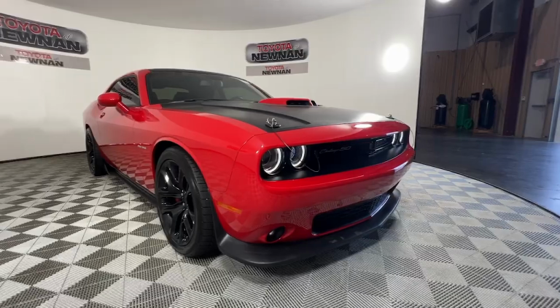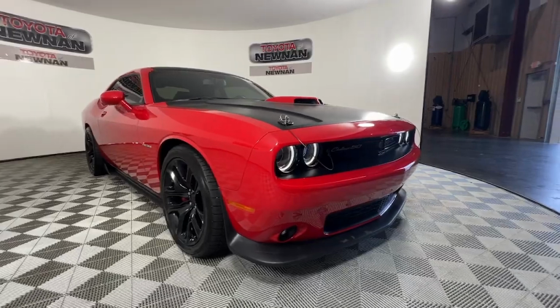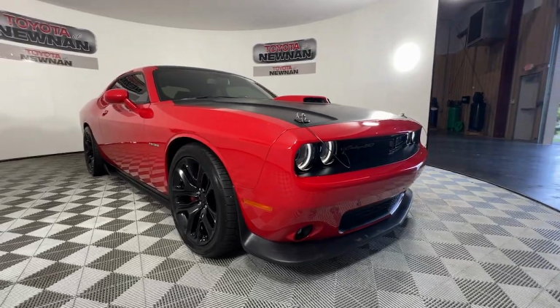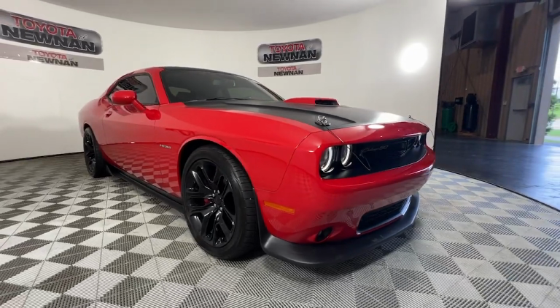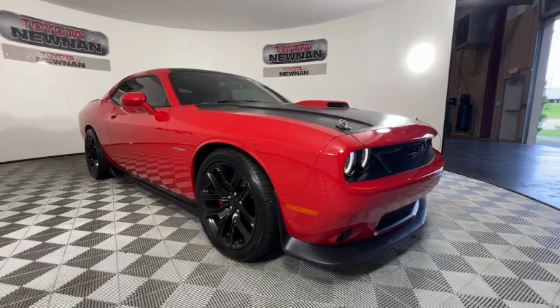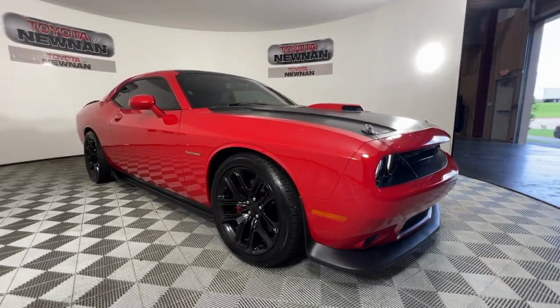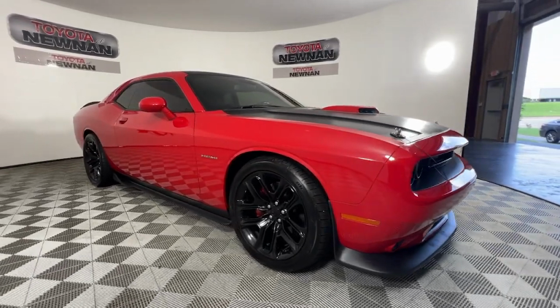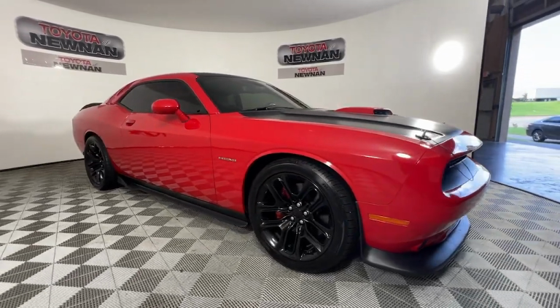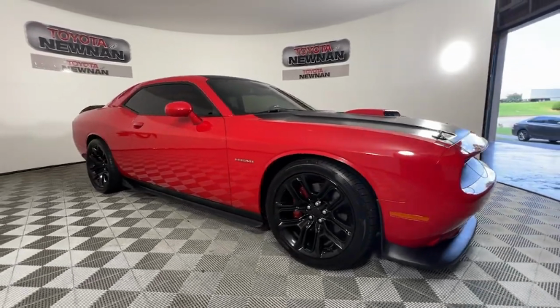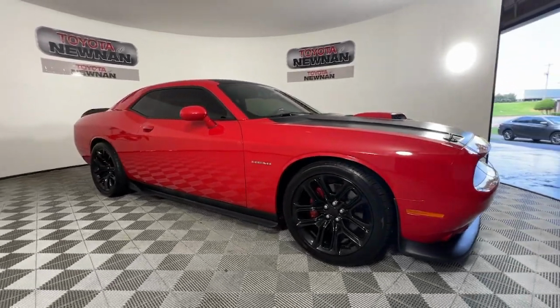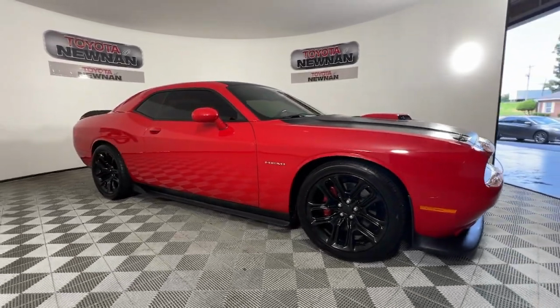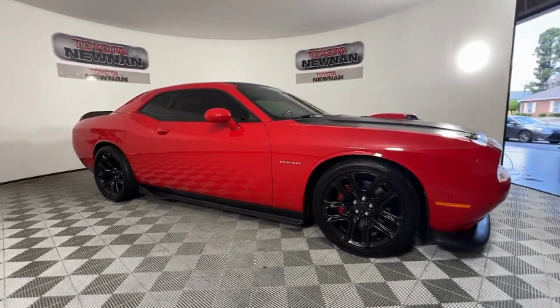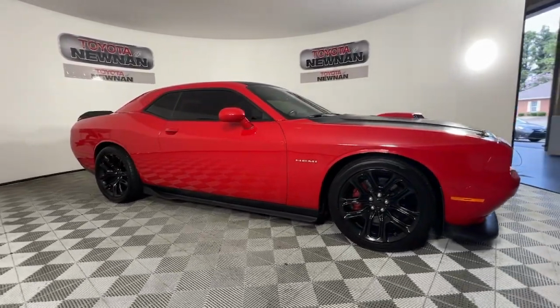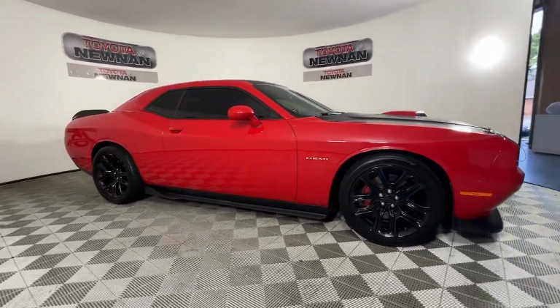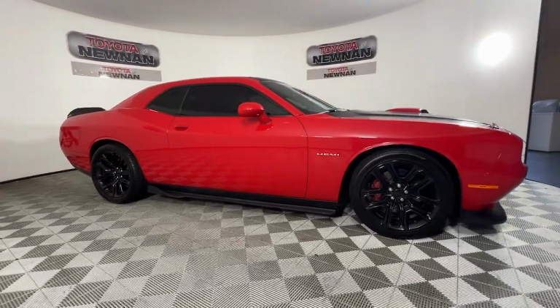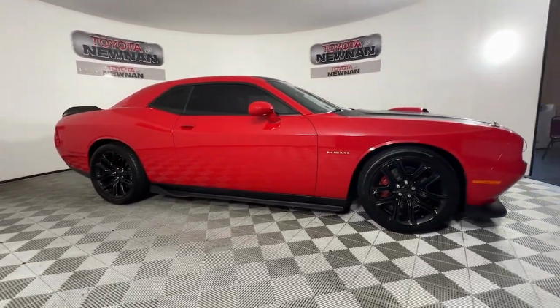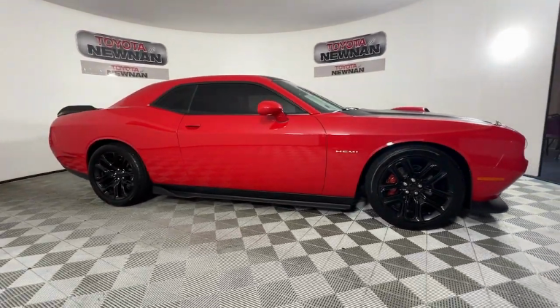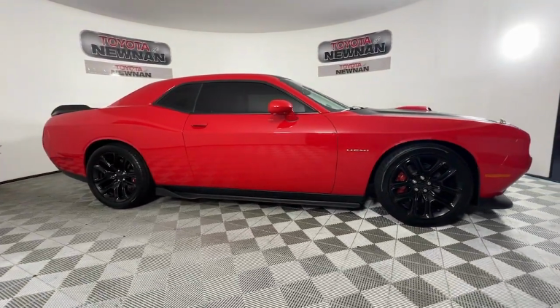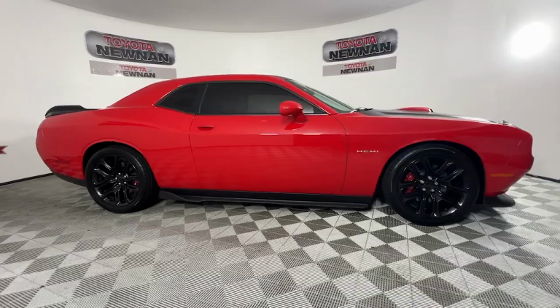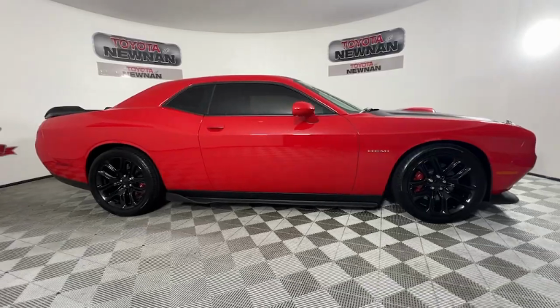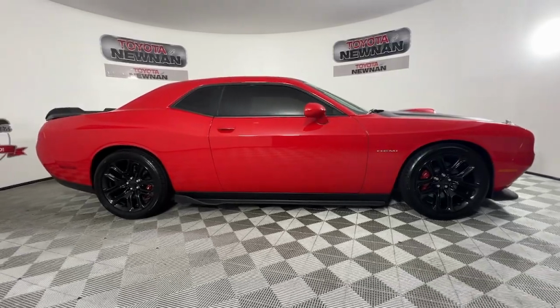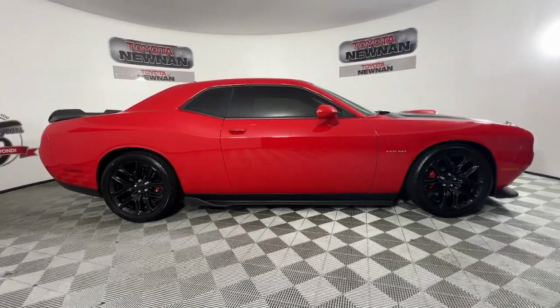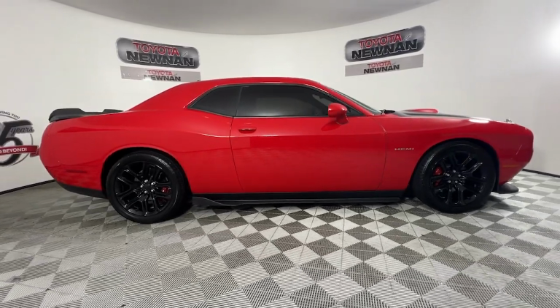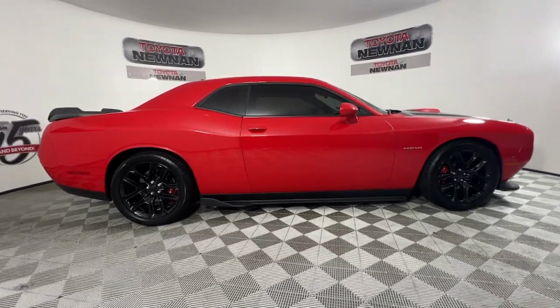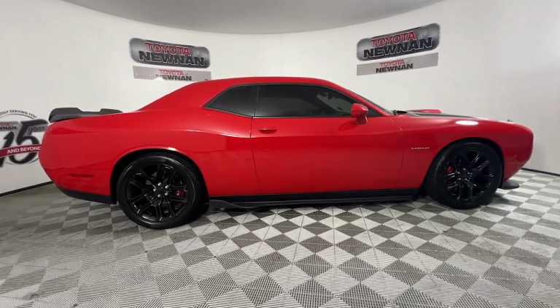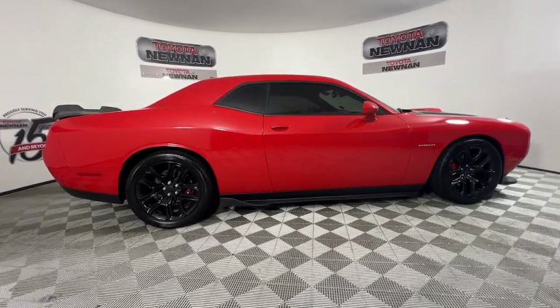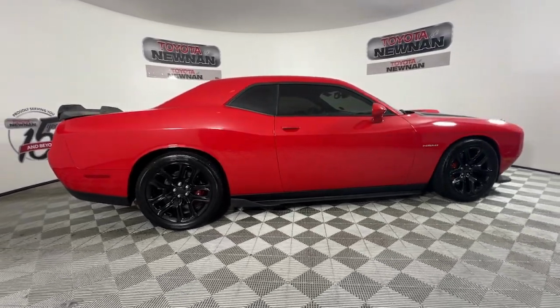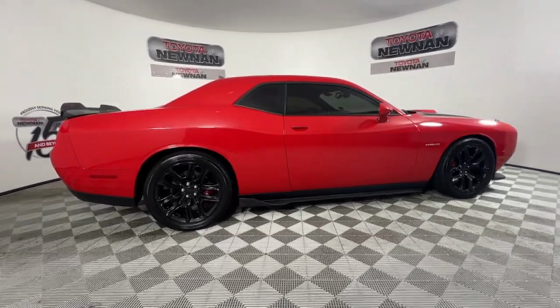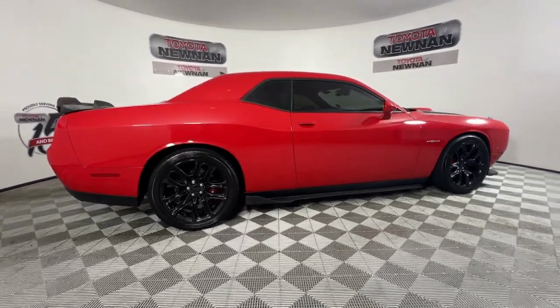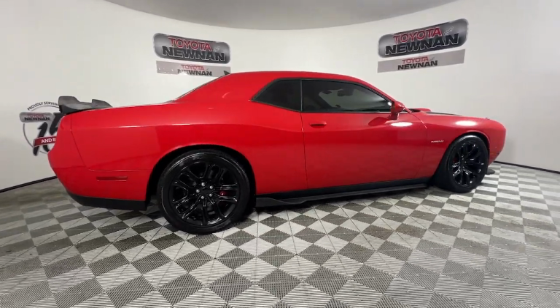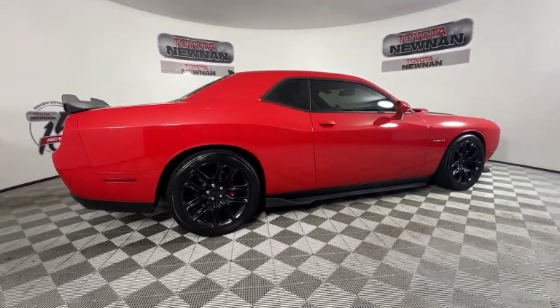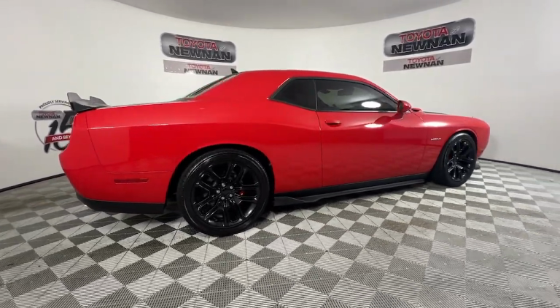Get into a car with value. 2020 Dodge Challenger. With less than 25,000 miles on the odometer, this vehicle stands out from the rest.